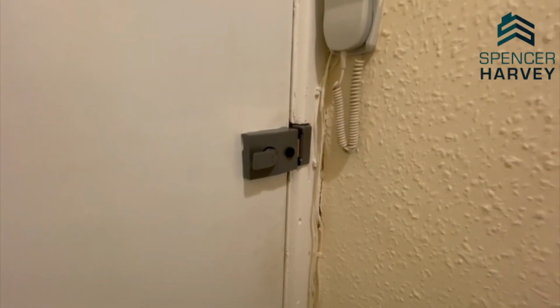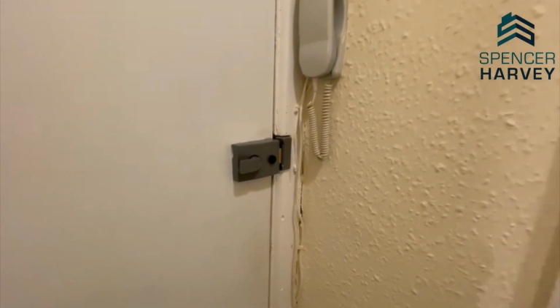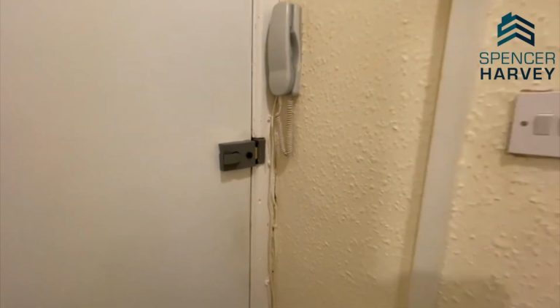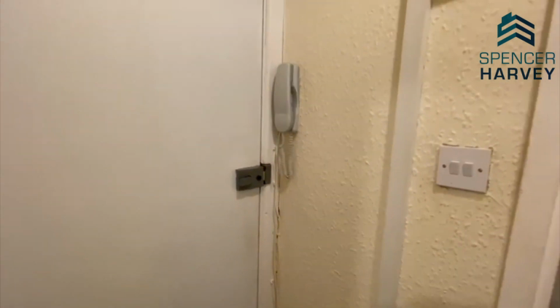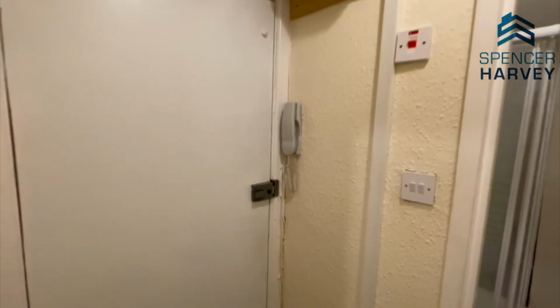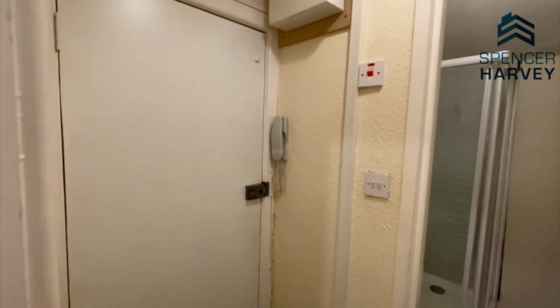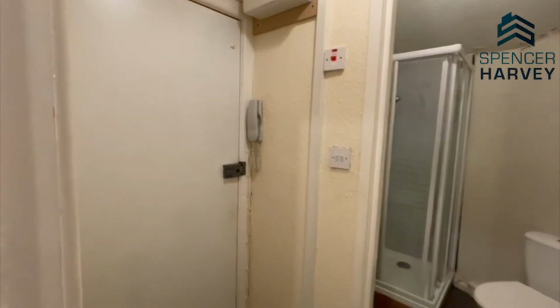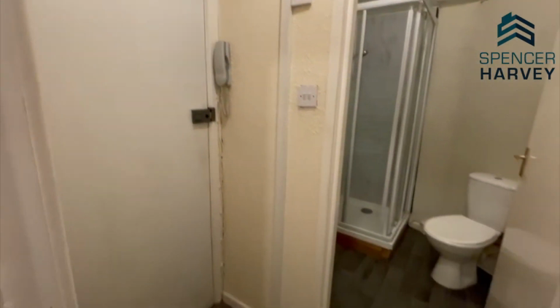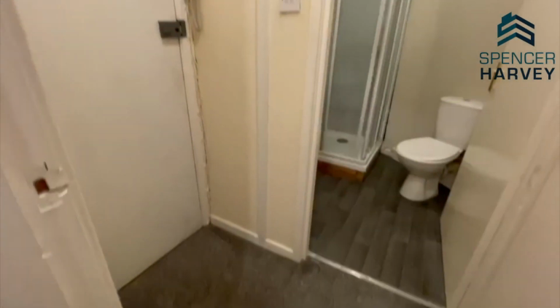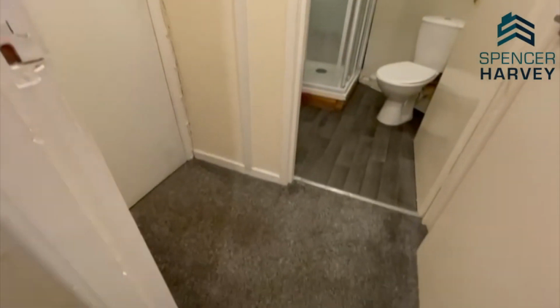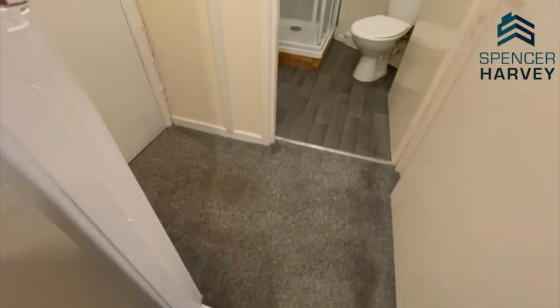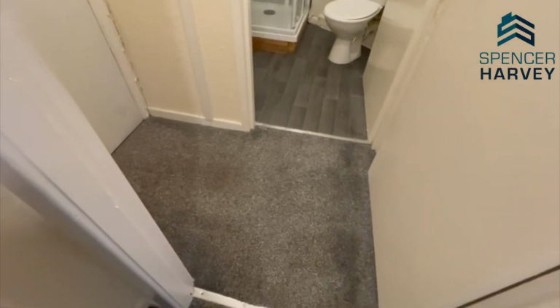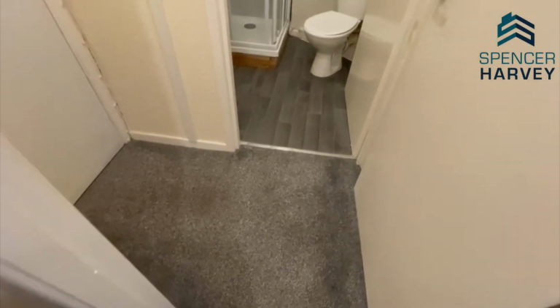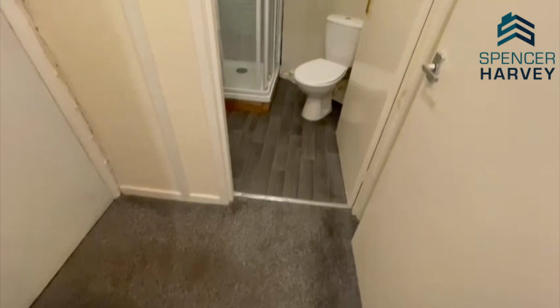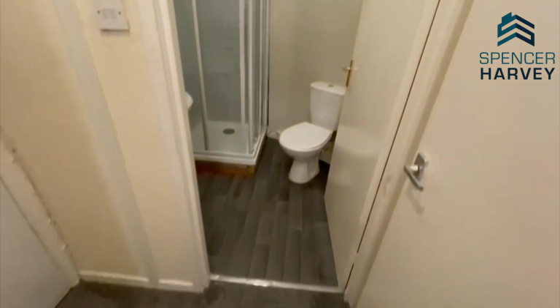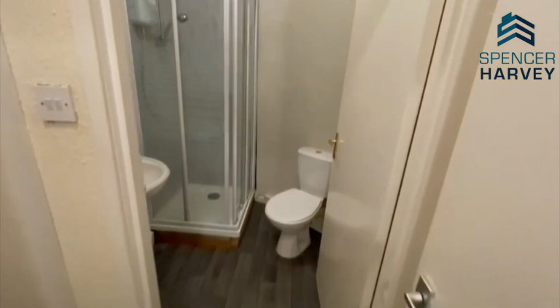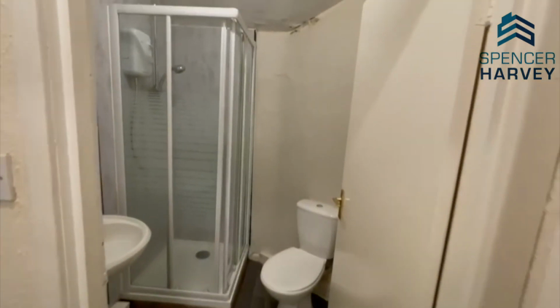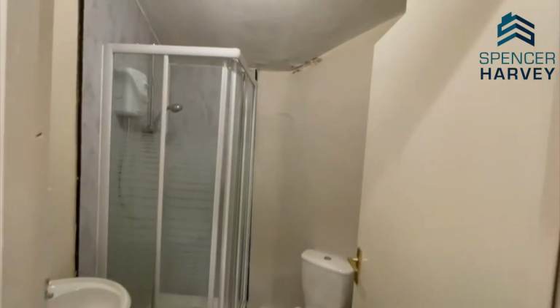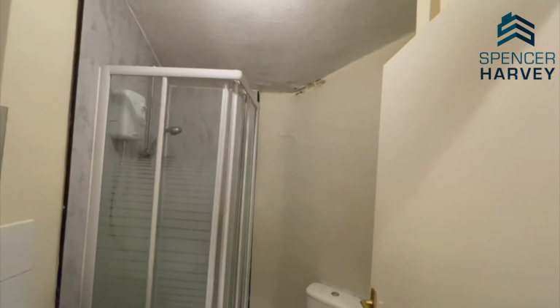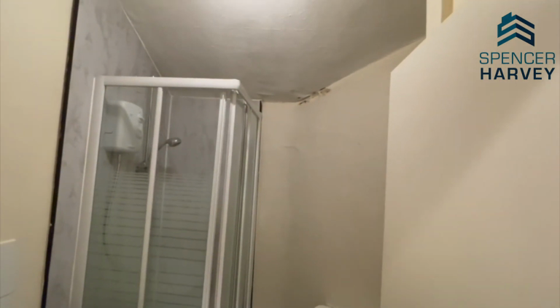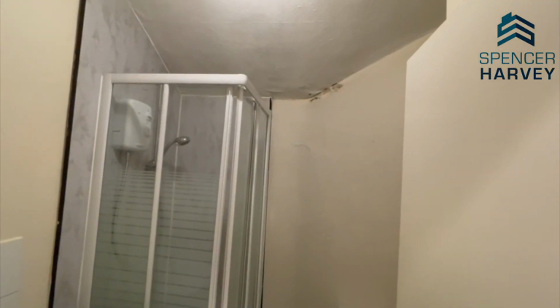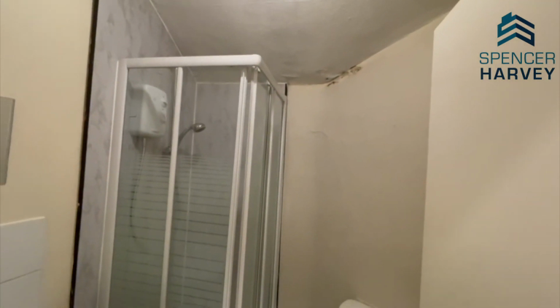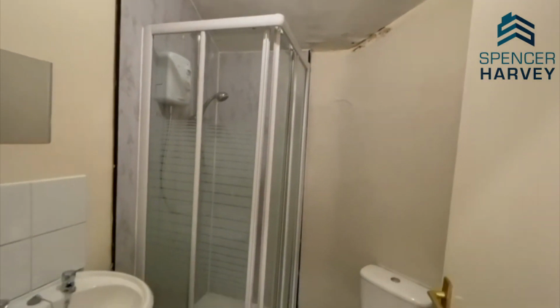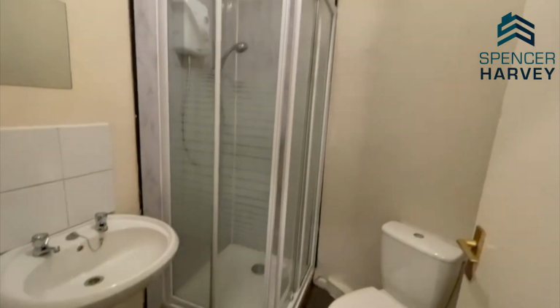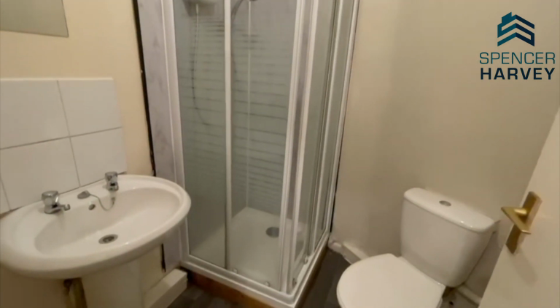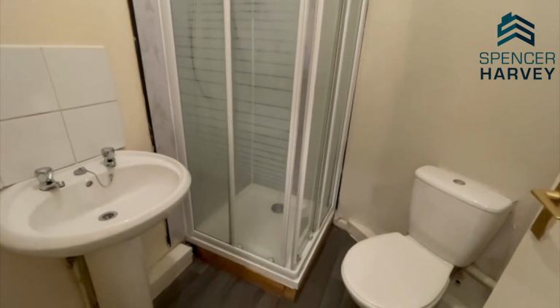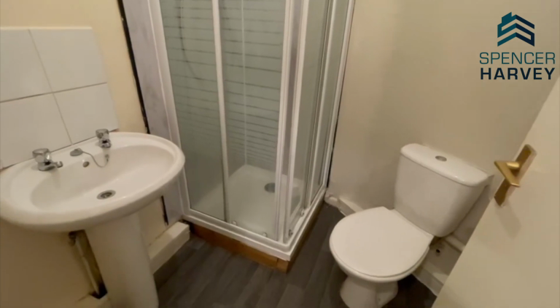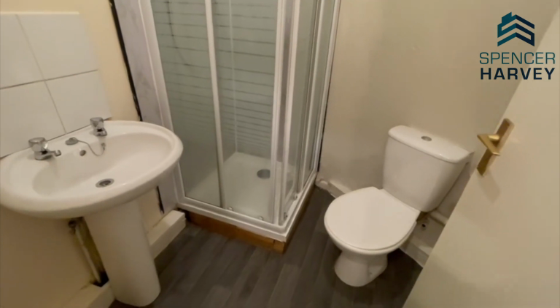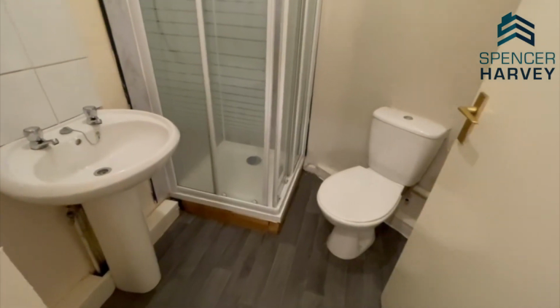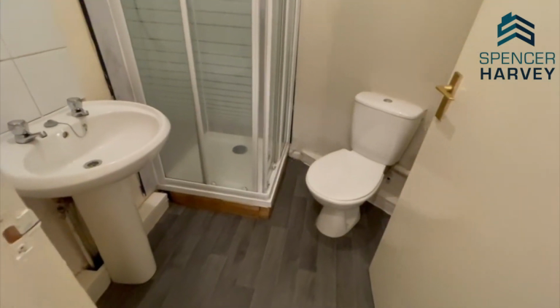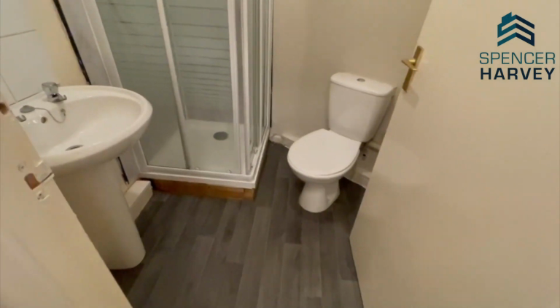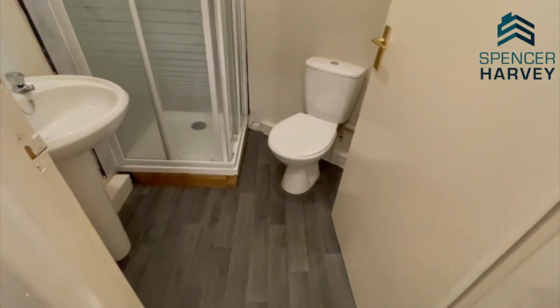As we come through the front door, here is the entrance hallway. Just to the left here is the shower room — a shower cubicle just there, the hand wash basin, and a separate WC.